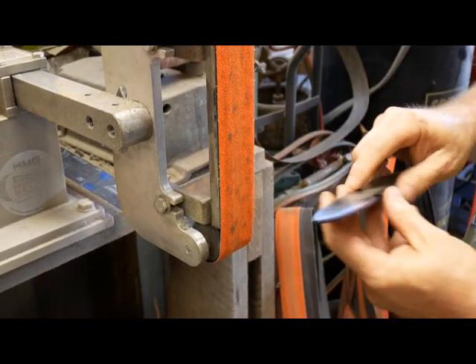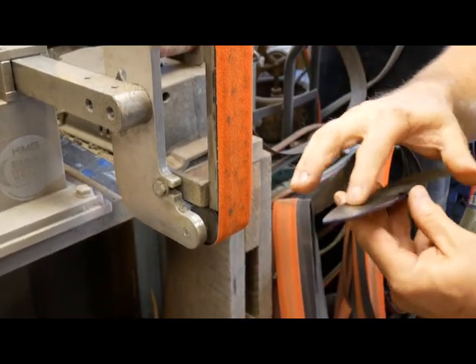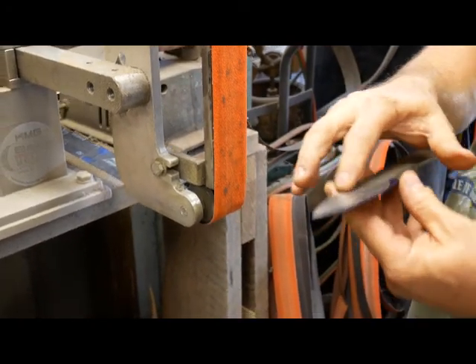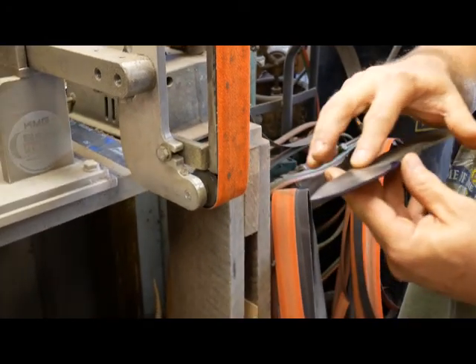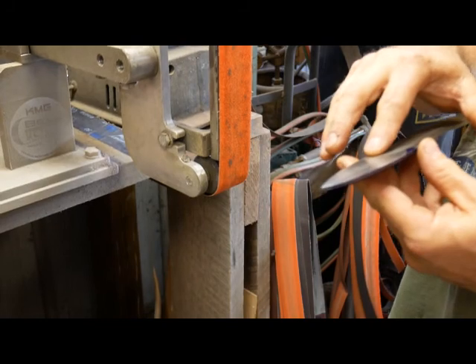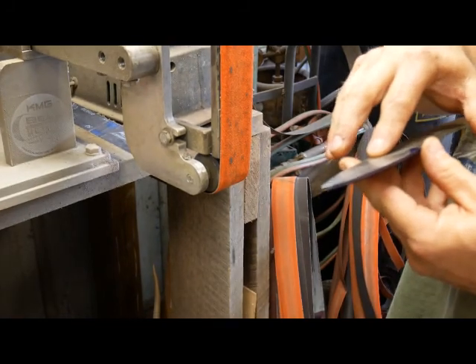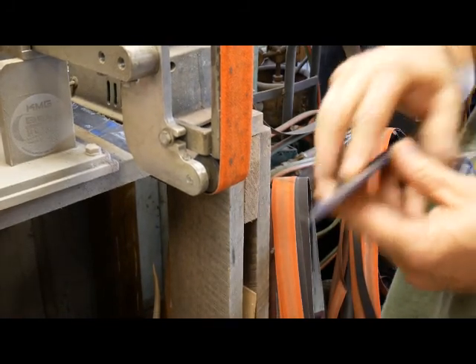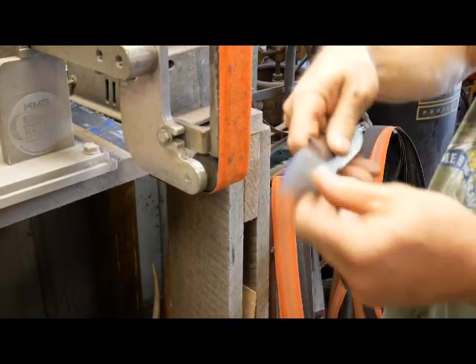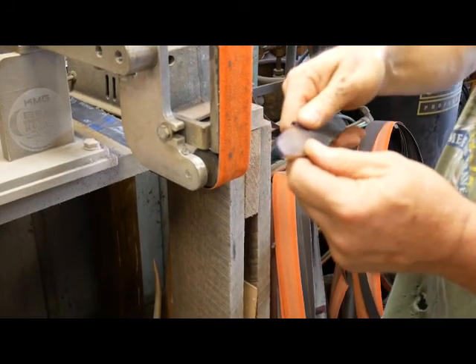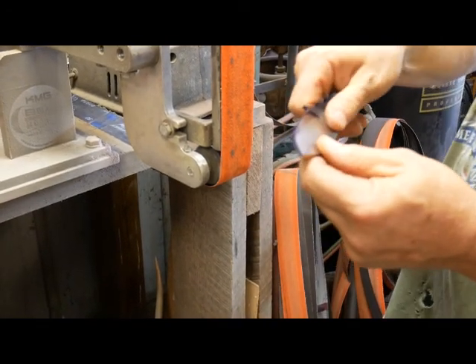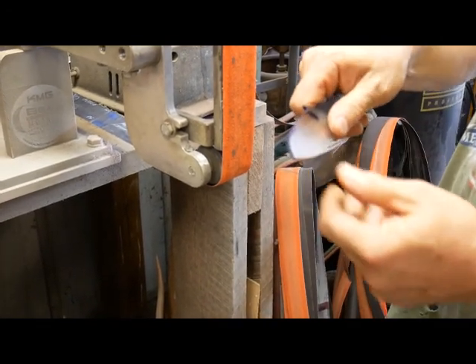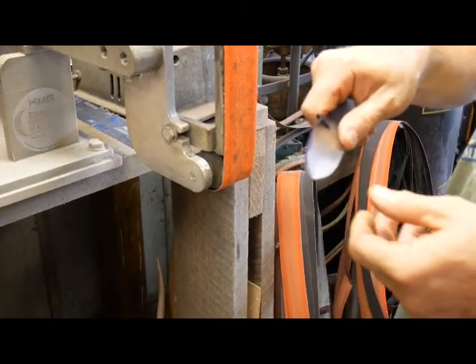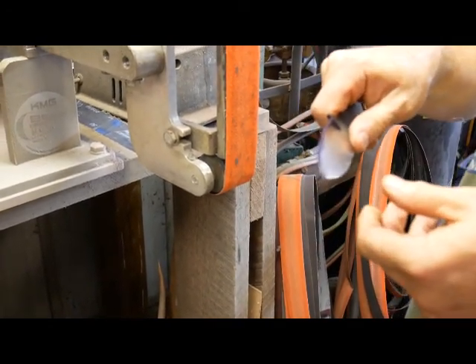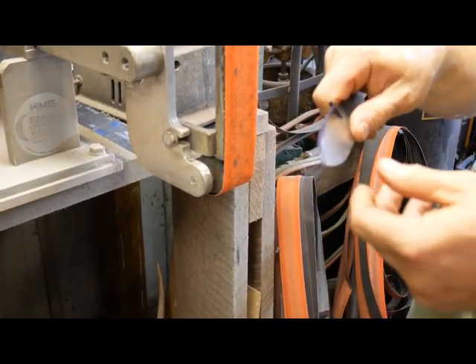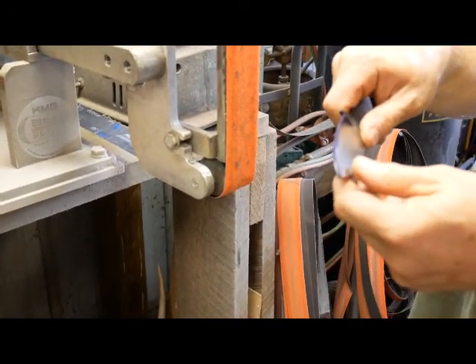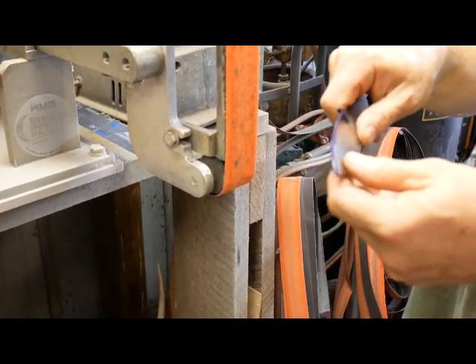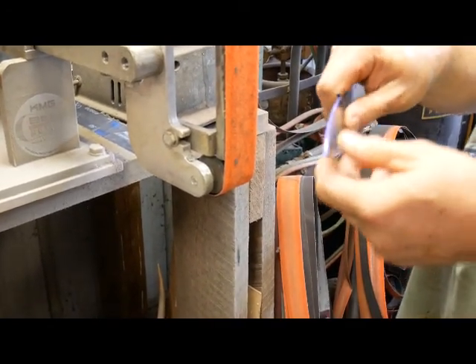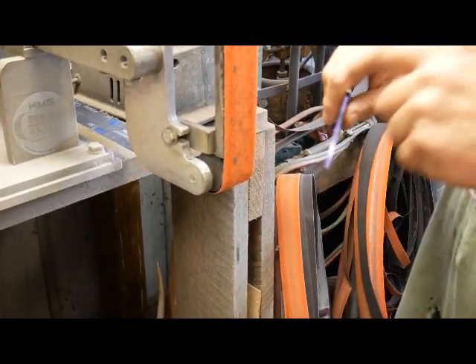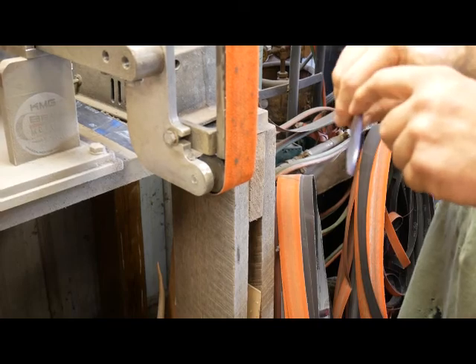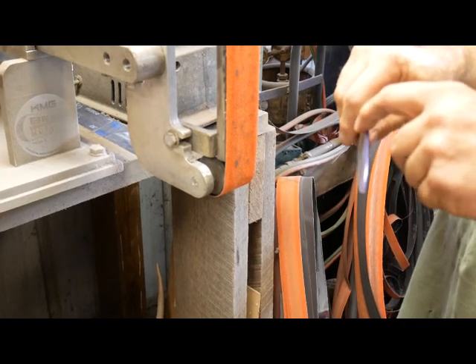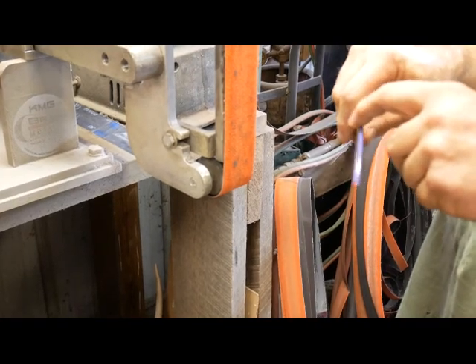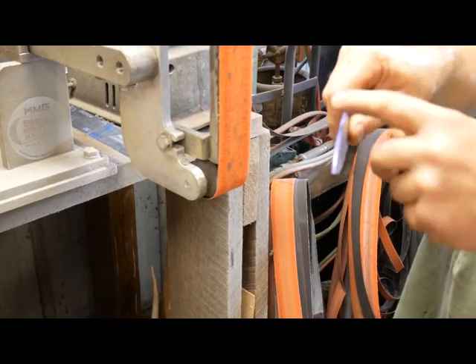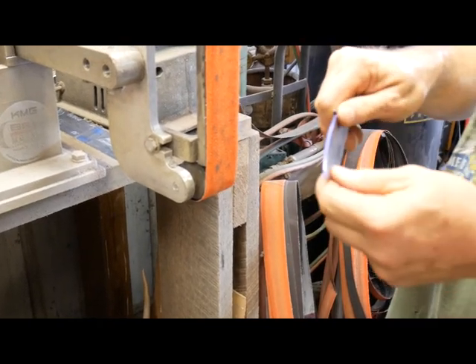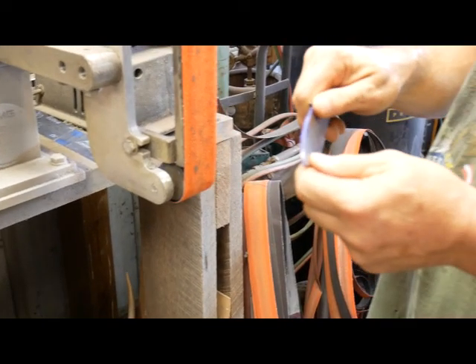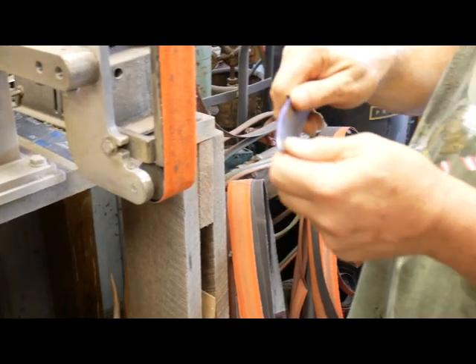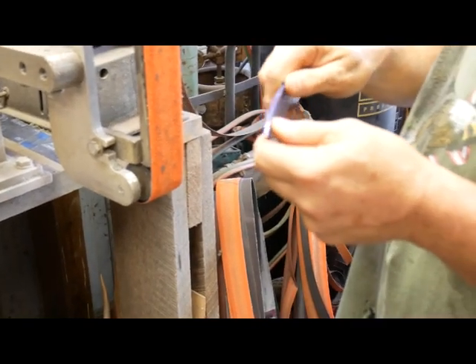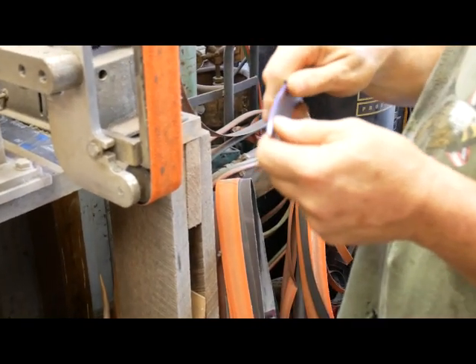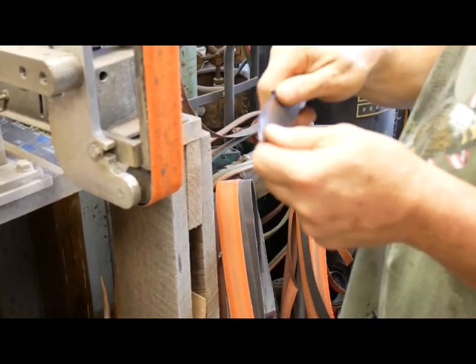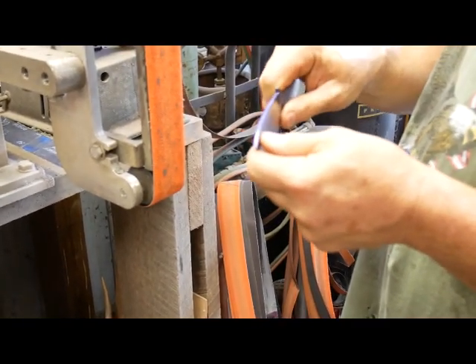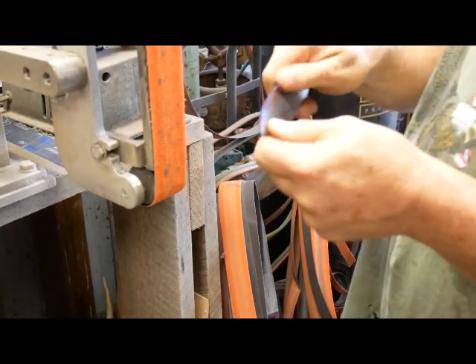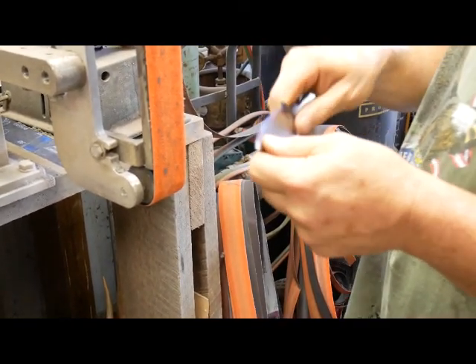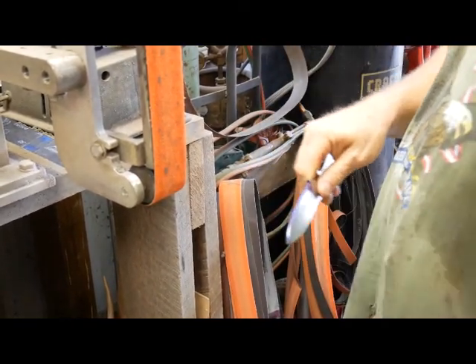And if I need it to grind more down here, then I move my thumb to the side I need to grind more. Or if I need more ground up here, I move my thumb up here and that applies pressure differently.